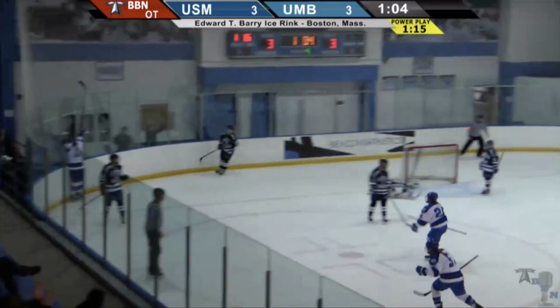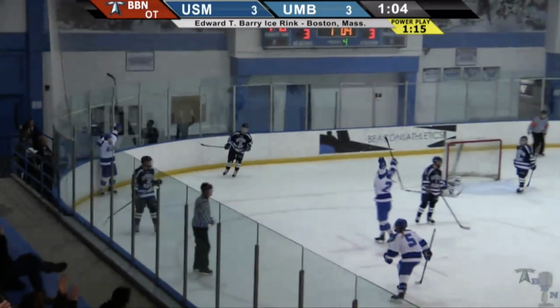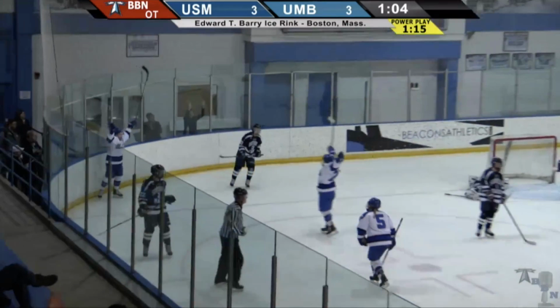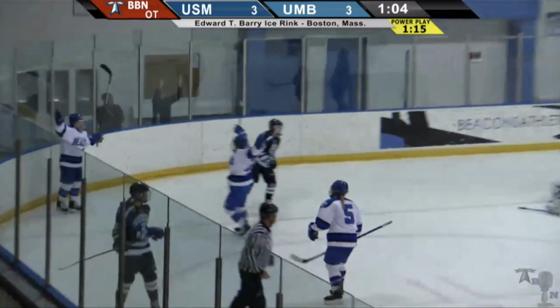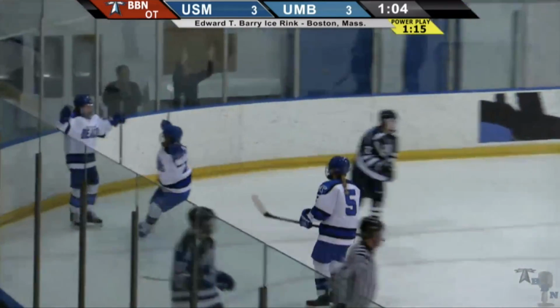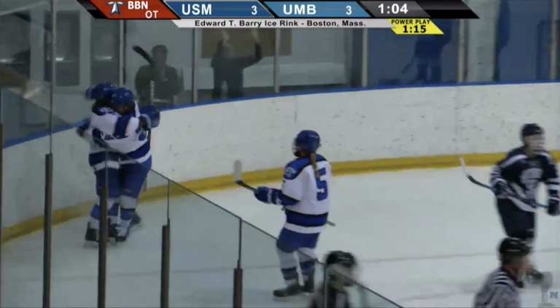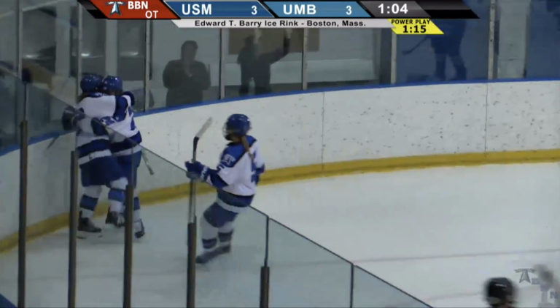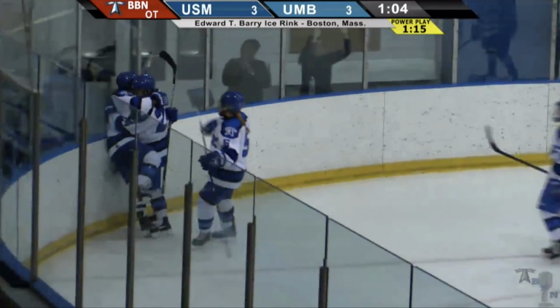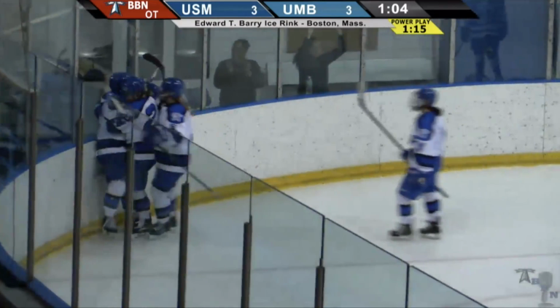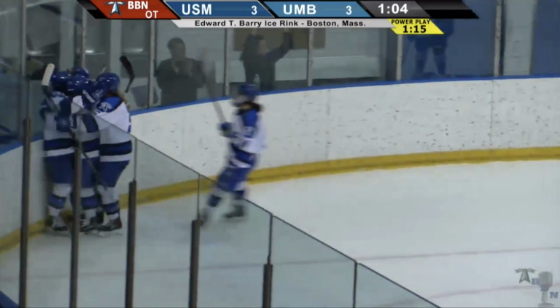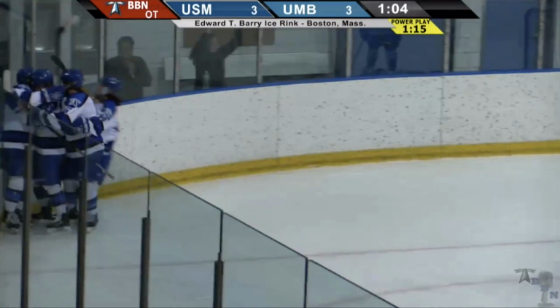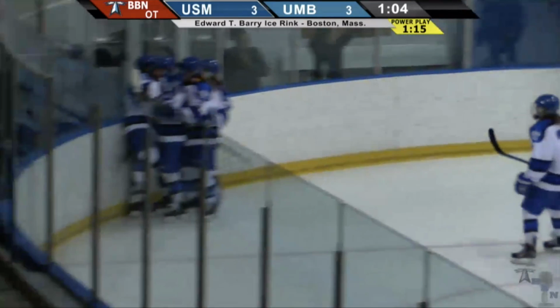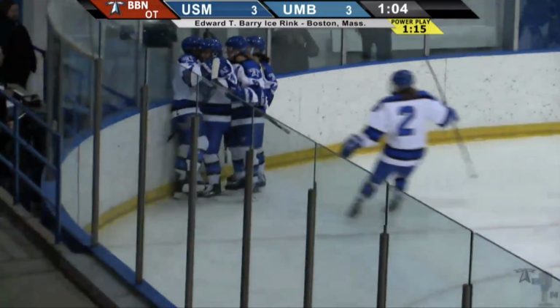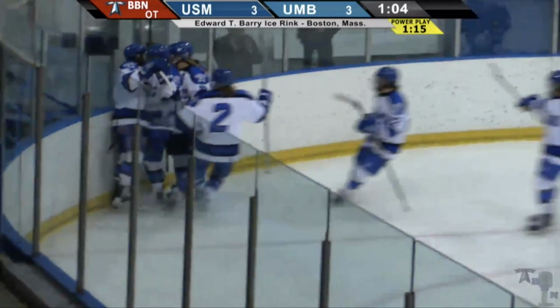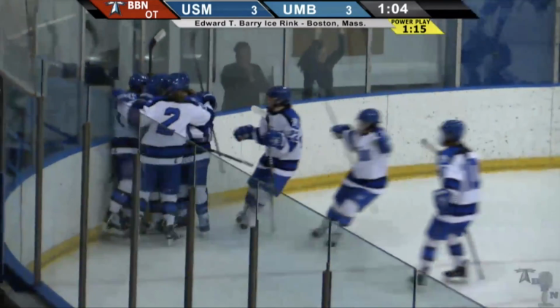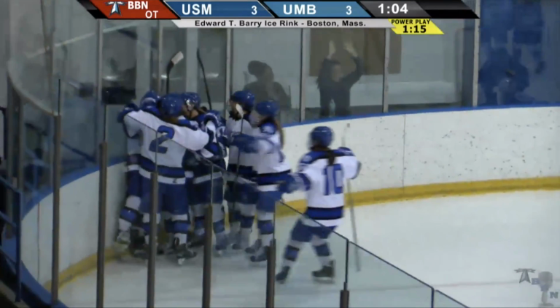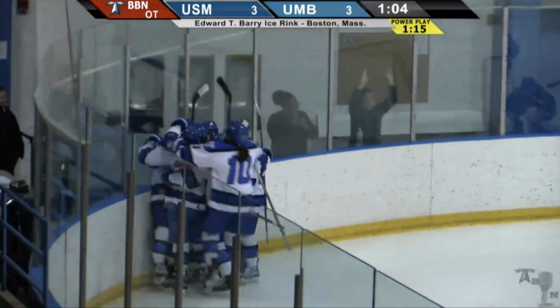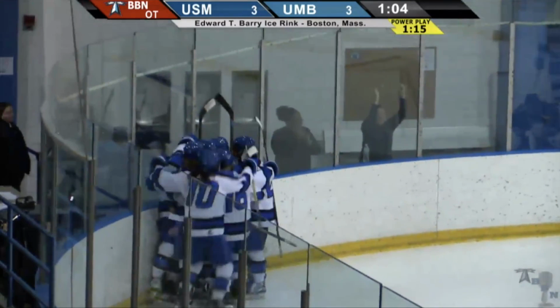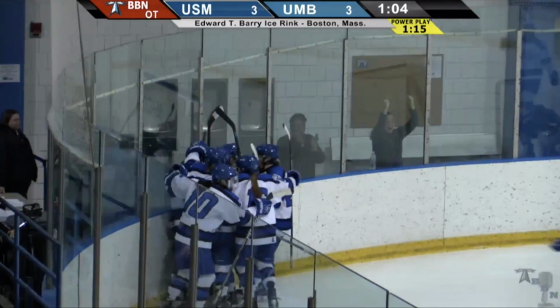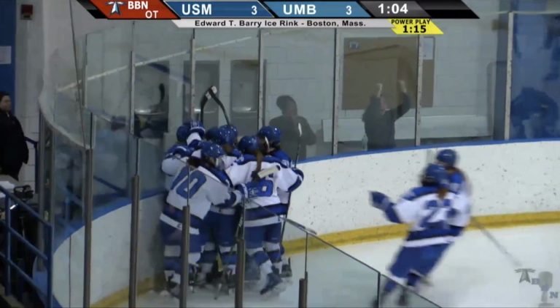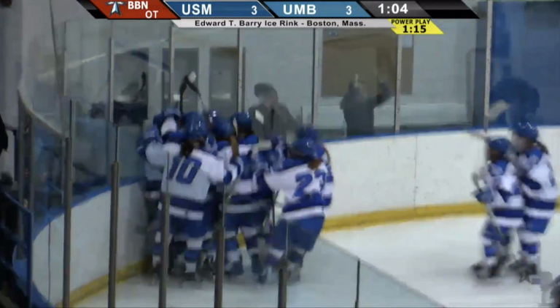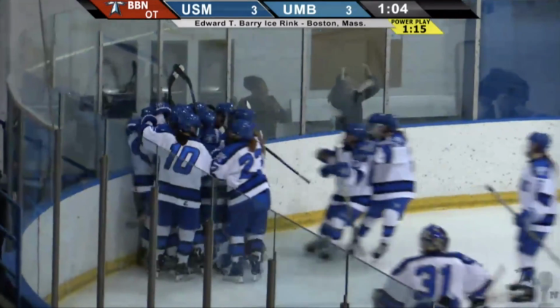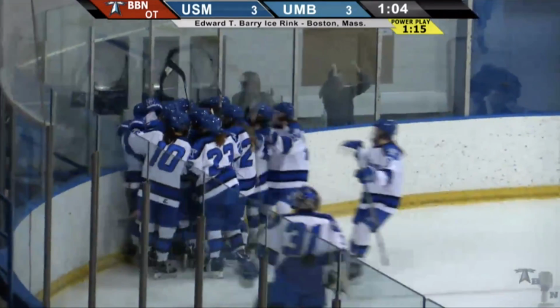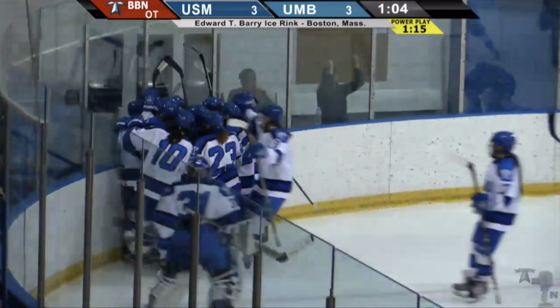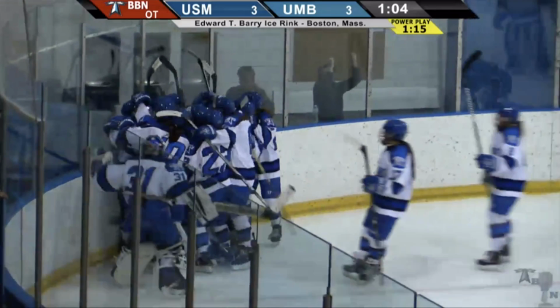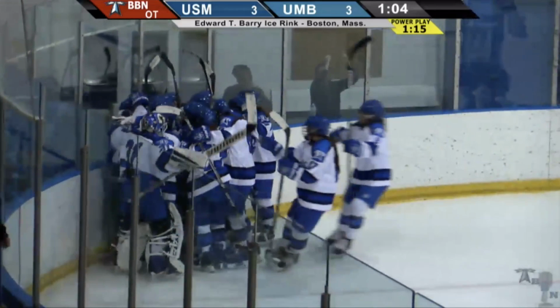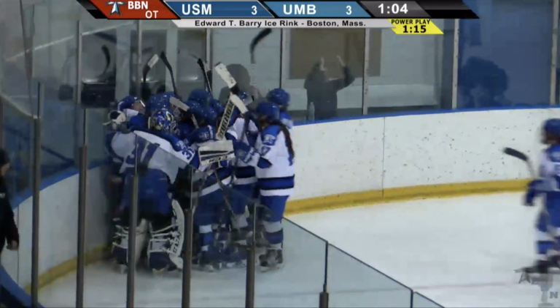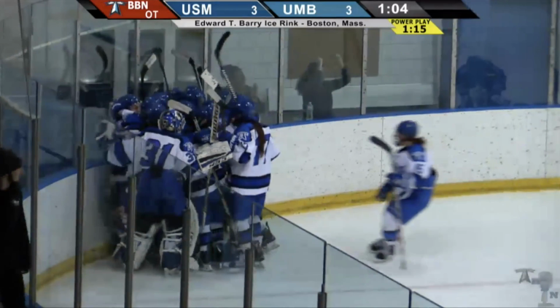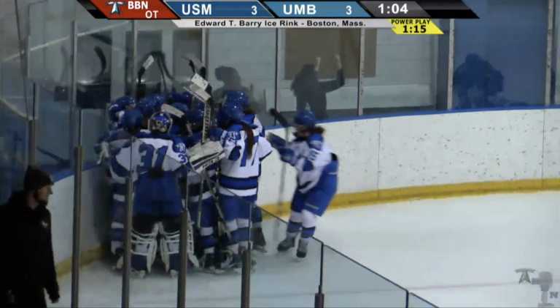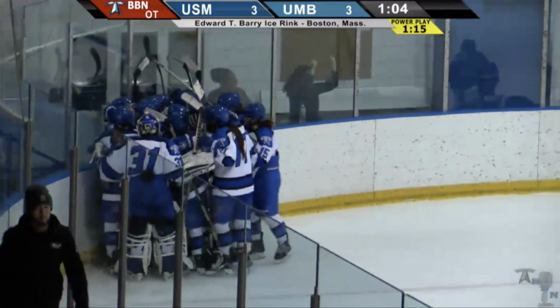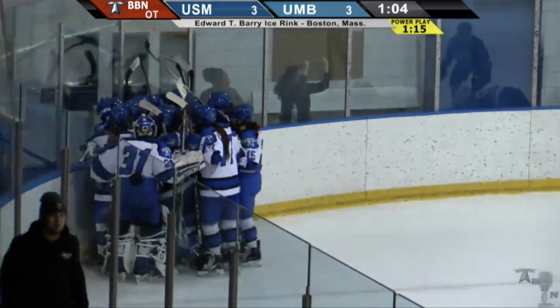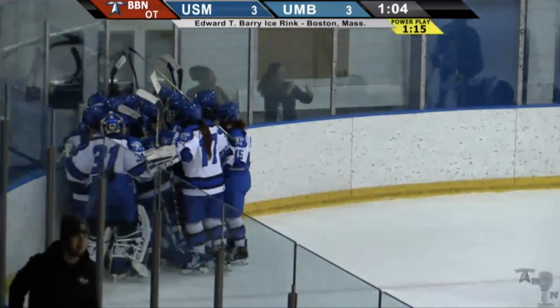Jane Morissette, the hero in overtime. And UMass Boston comes all the way back from a 3-1 third period deficit and they win it by the score of 4-3.